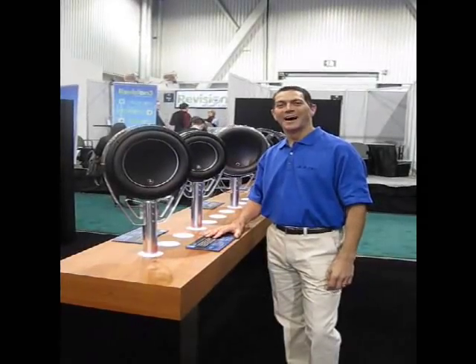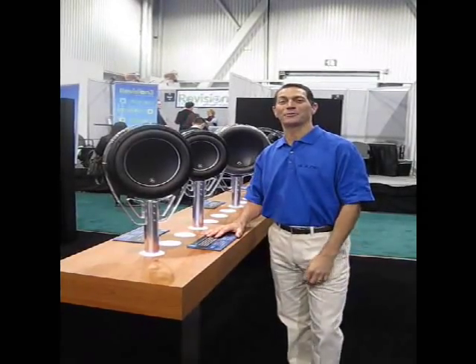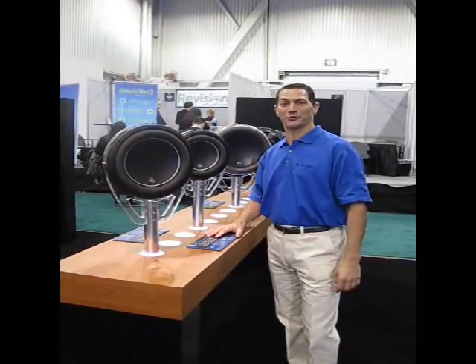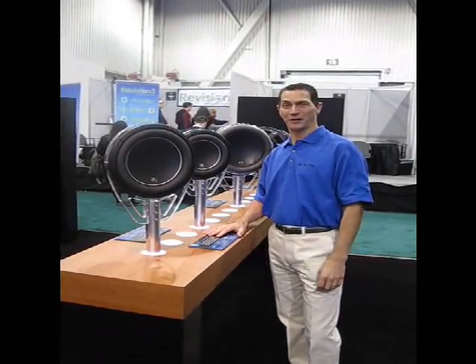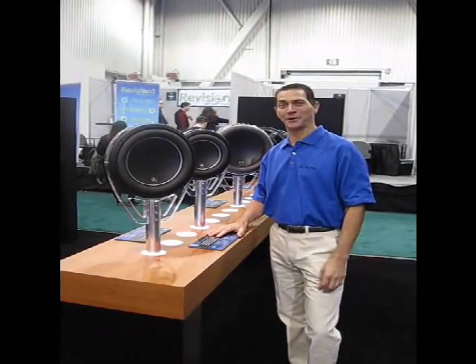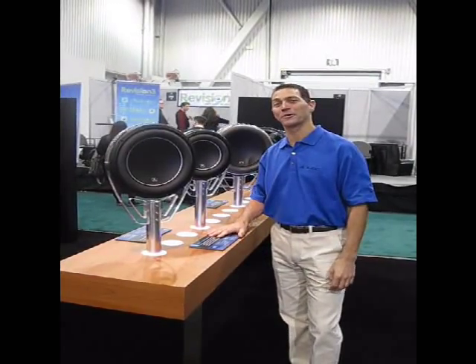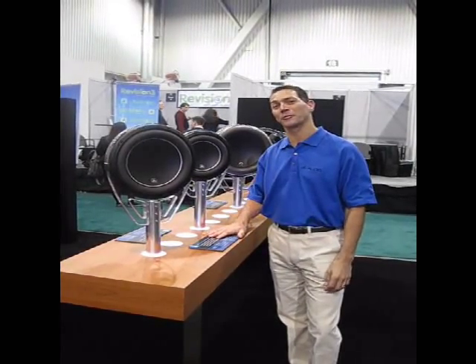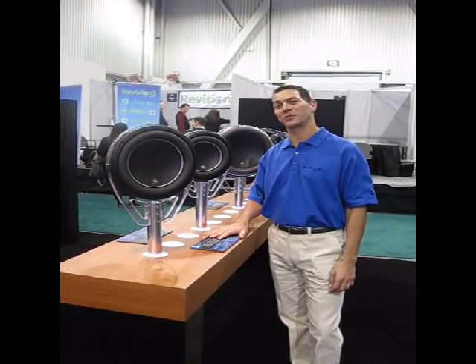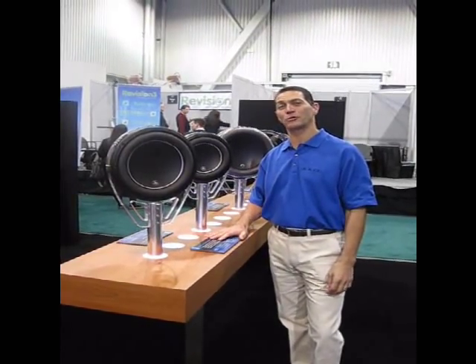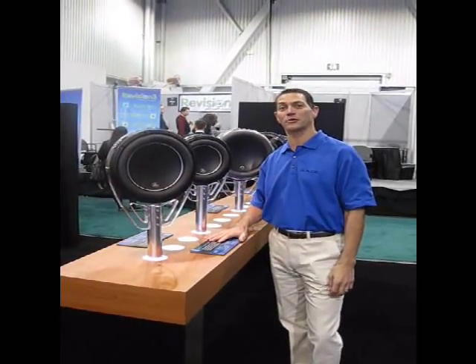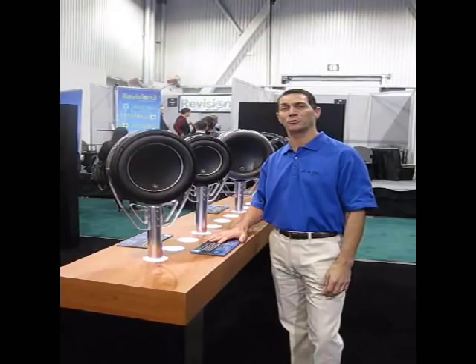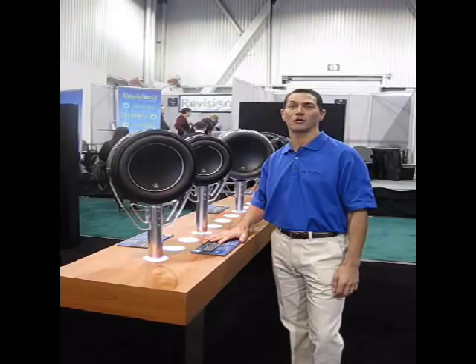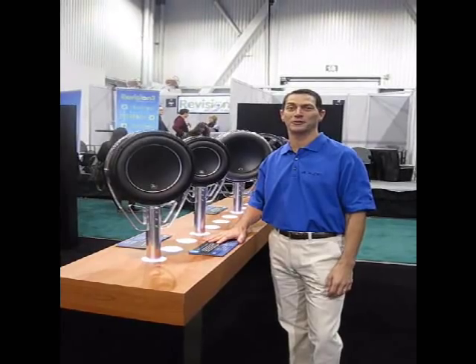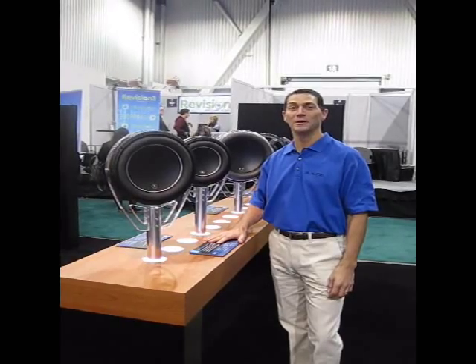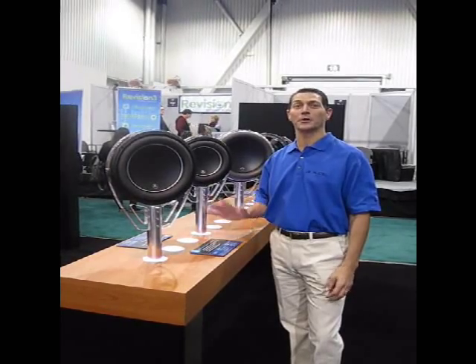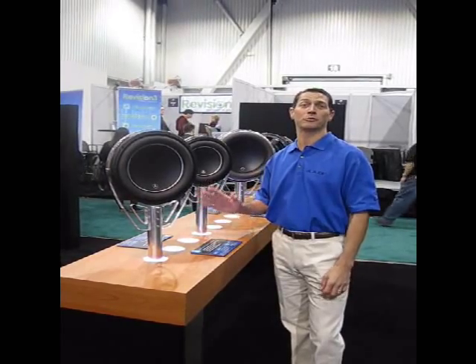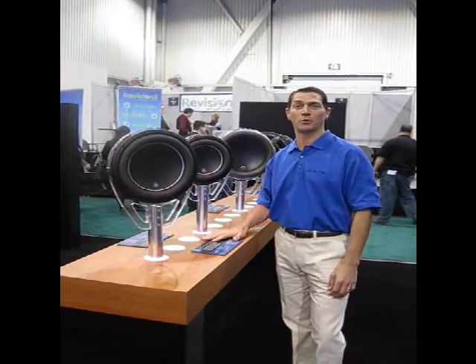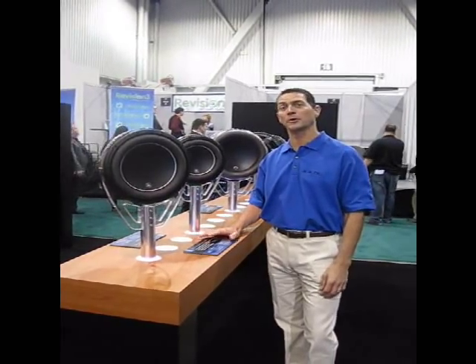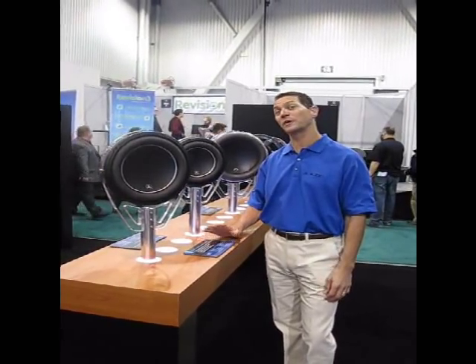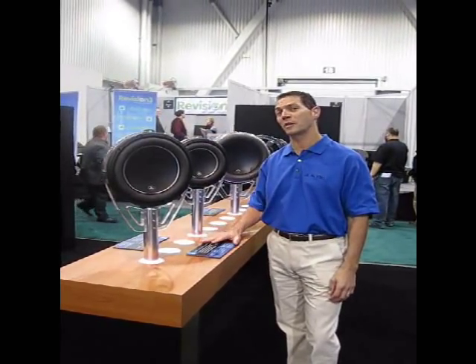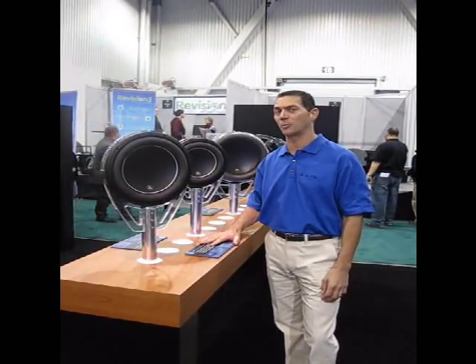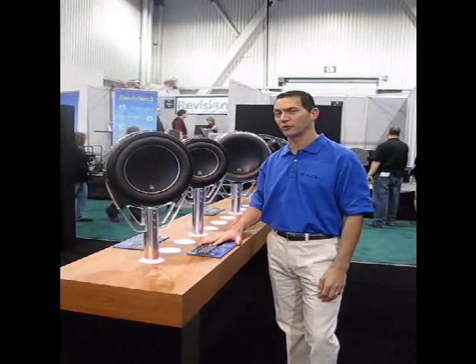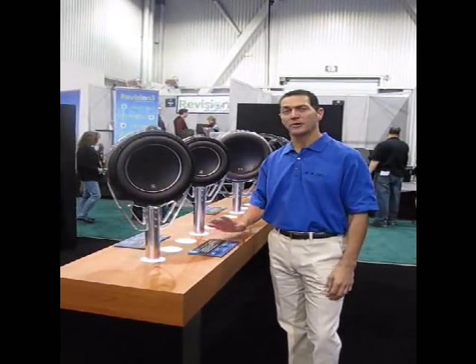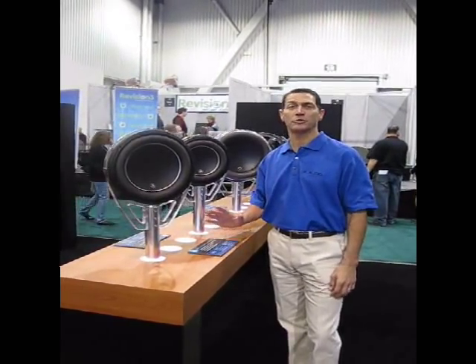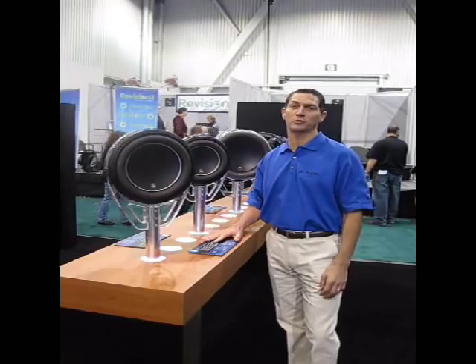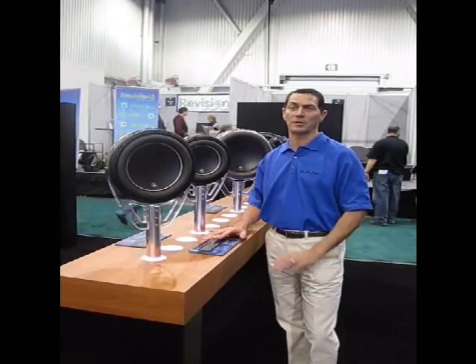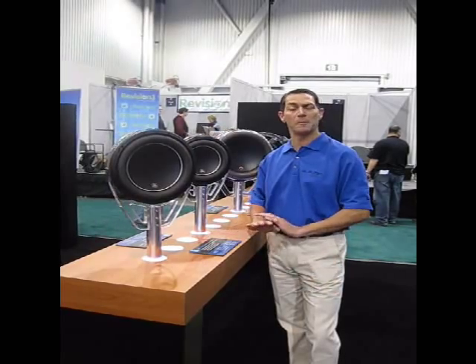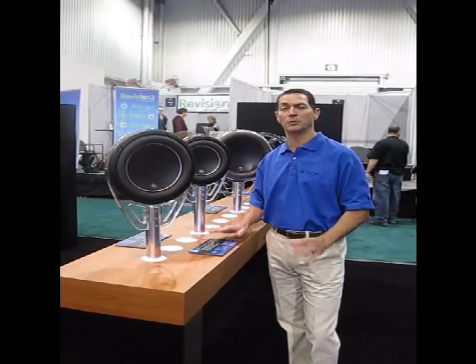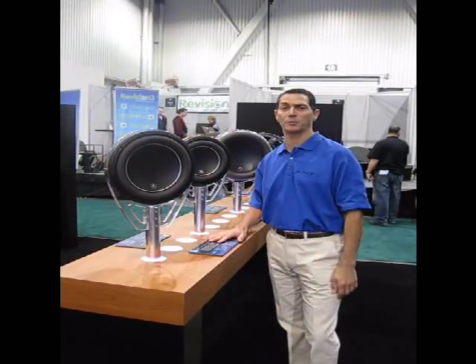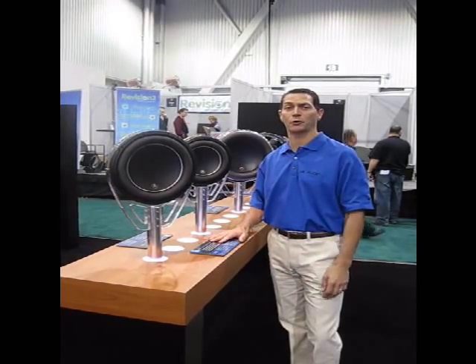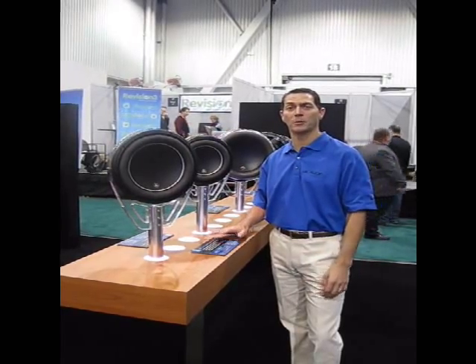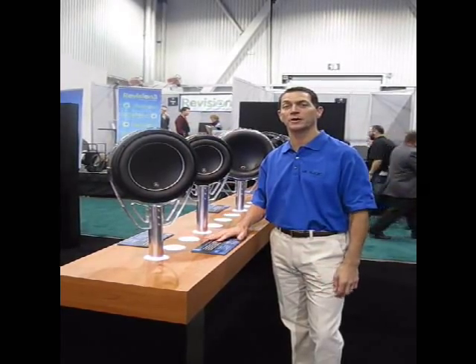Hi, Steve Teresi from JL Audio here talking to you from CES 2012 for Talk Audio TV. I want to introduce you to our new W6V3 line of subwoofers. The W6V2's have been an amazing performing product for us for a number of years.